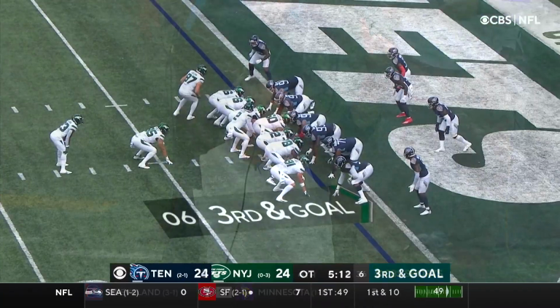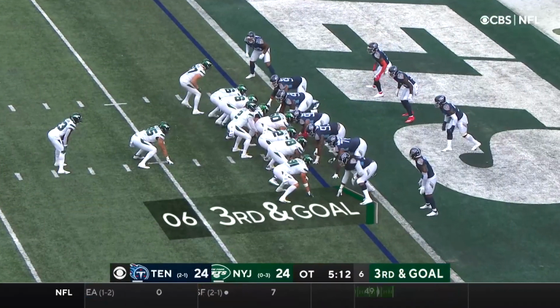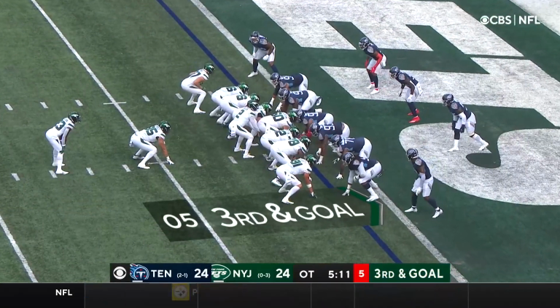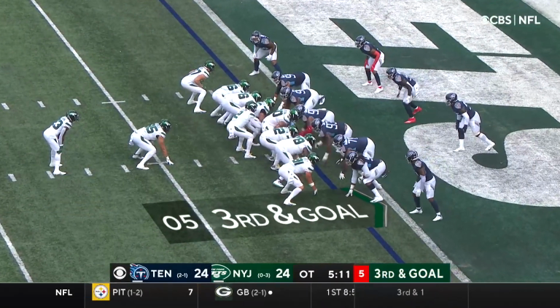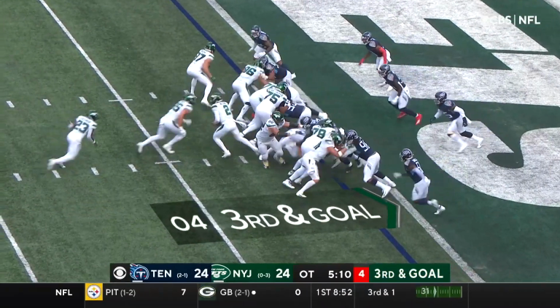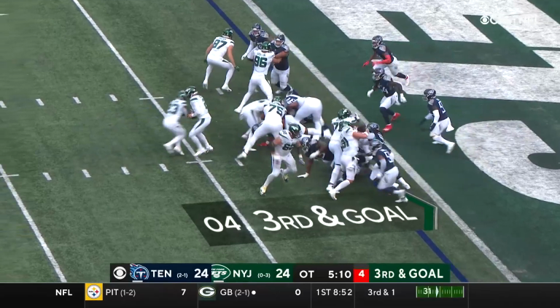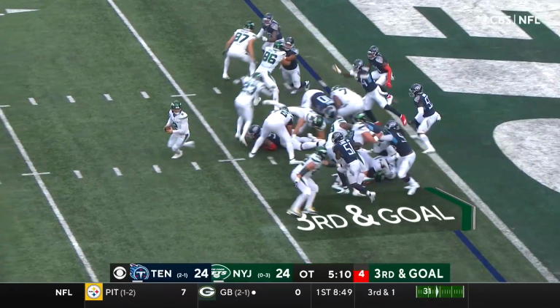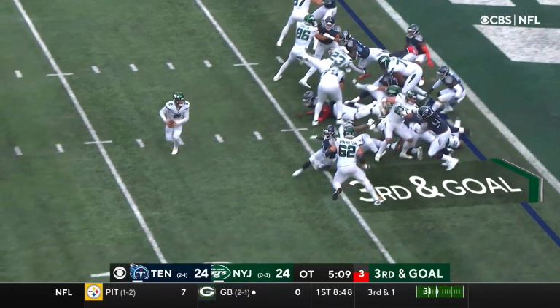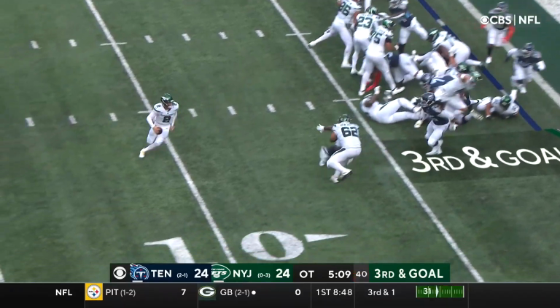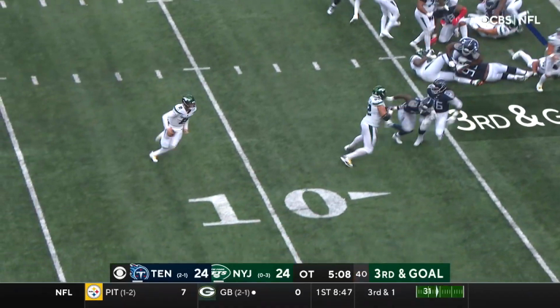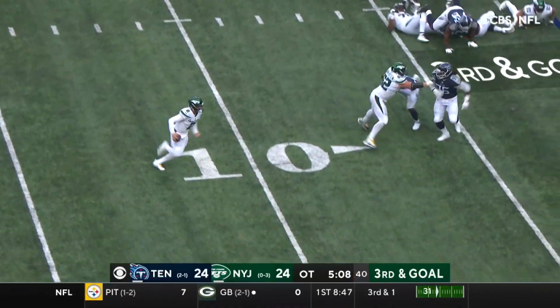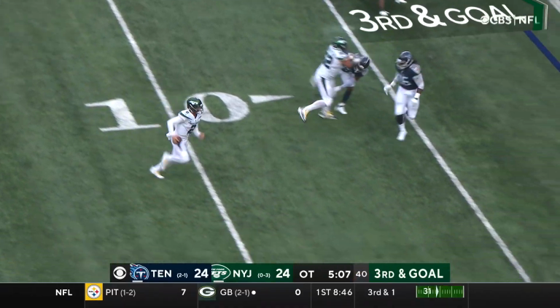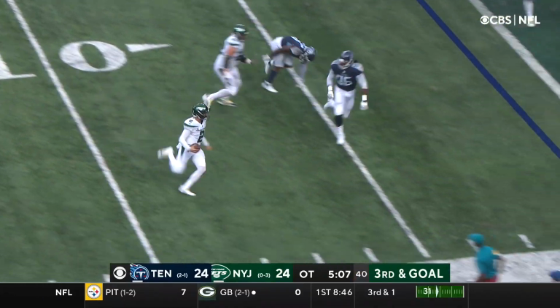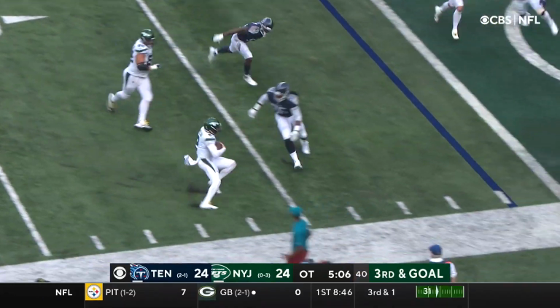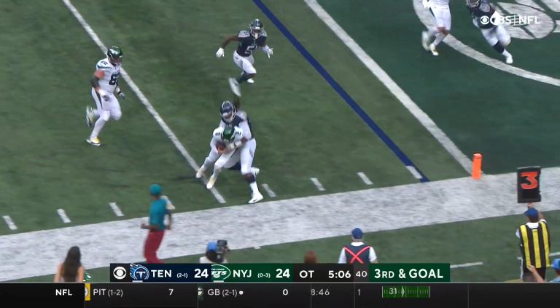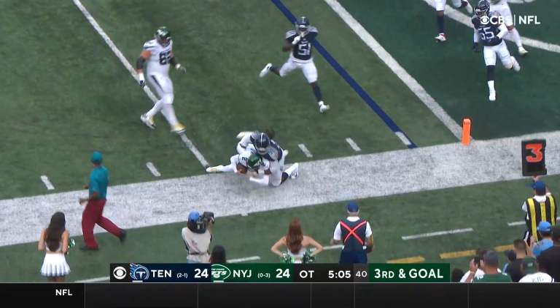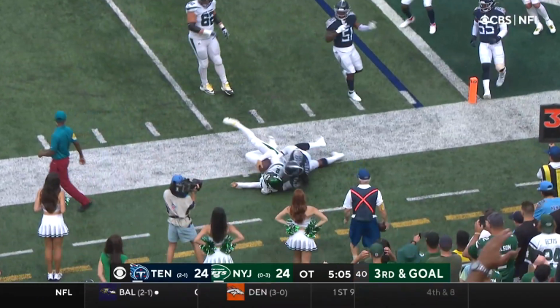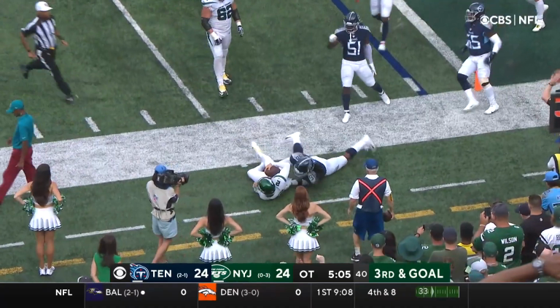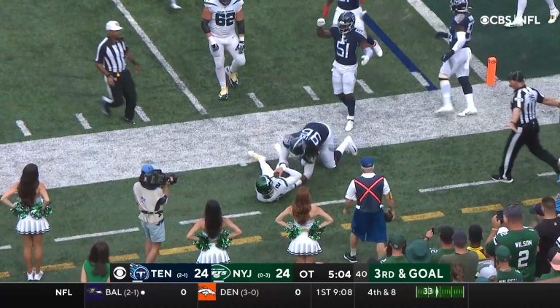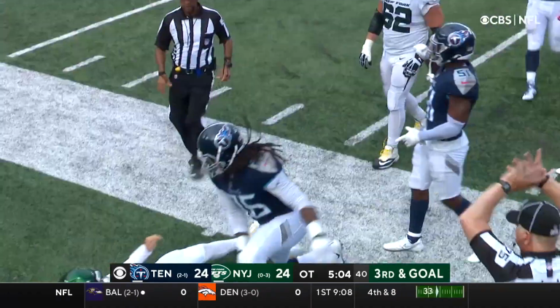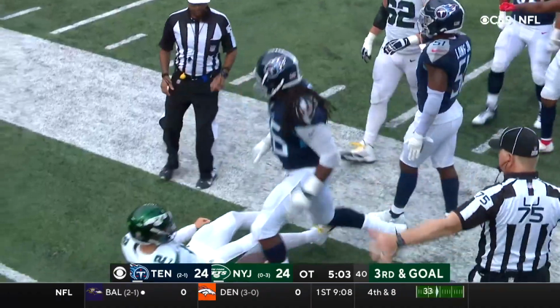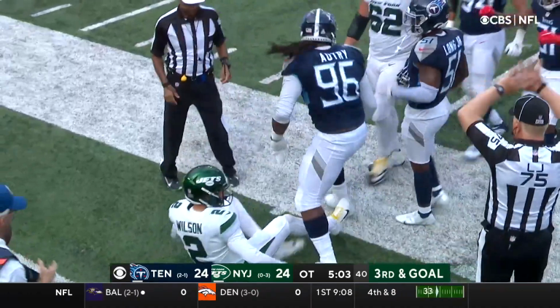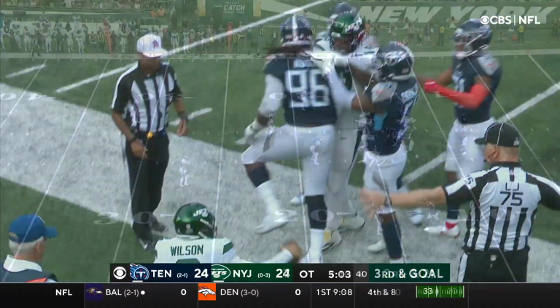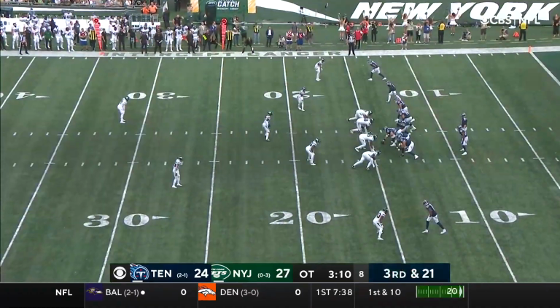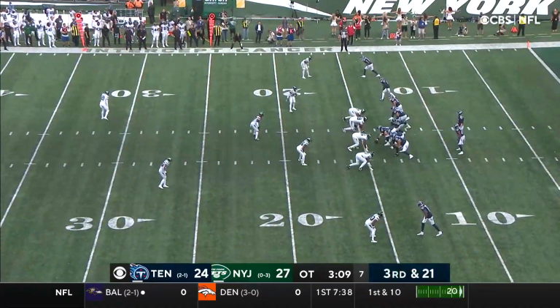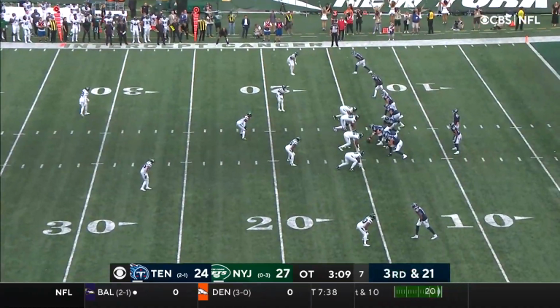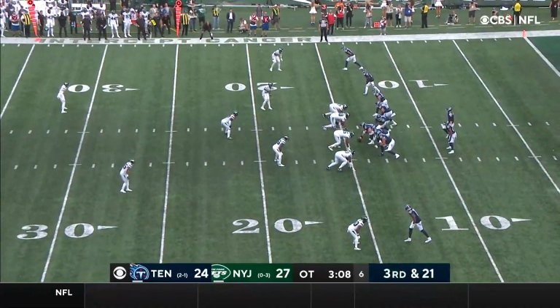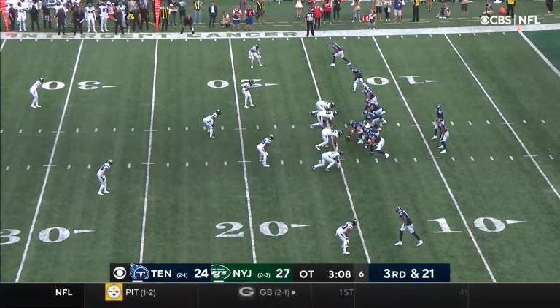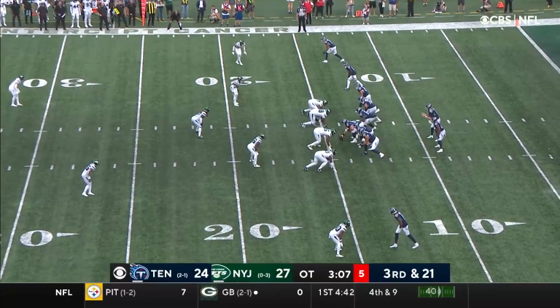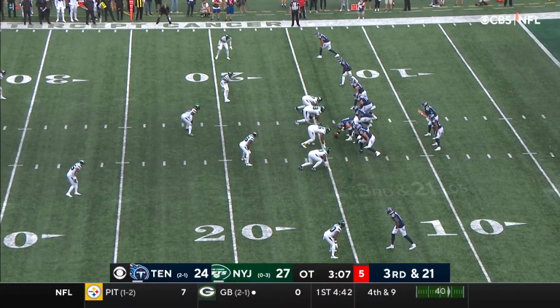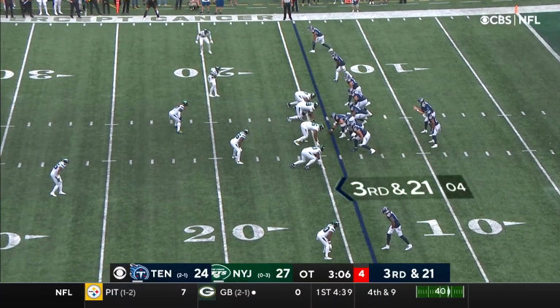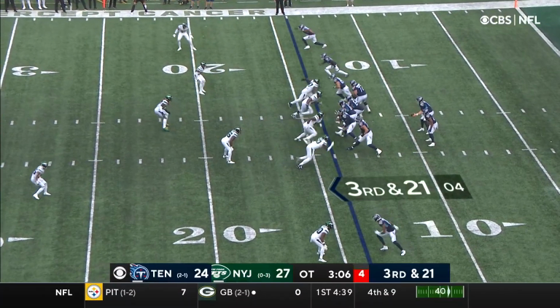Jets going for the win. On the move. Wilson. Not going to get there and knocked out of bounds at about the 5-yard line. And now Ryan Tannehill has to pull out a magic trick on 3rd and long.